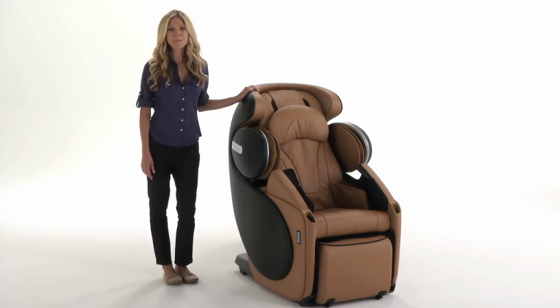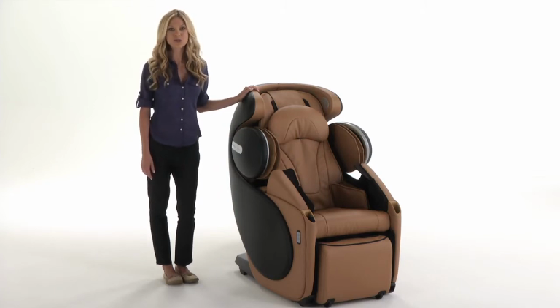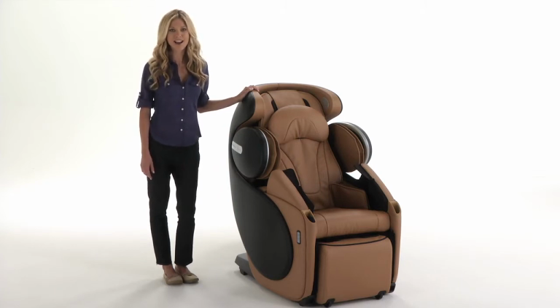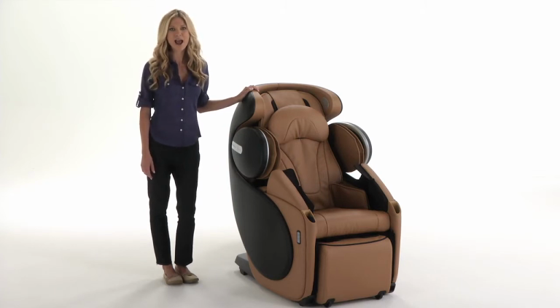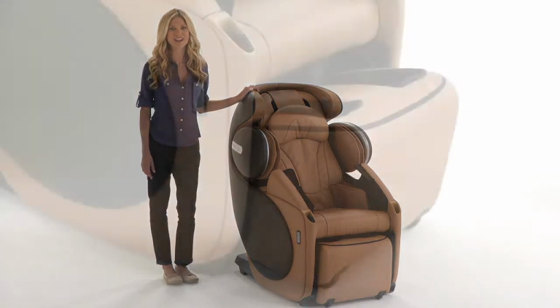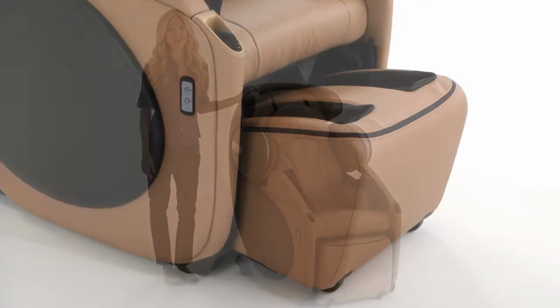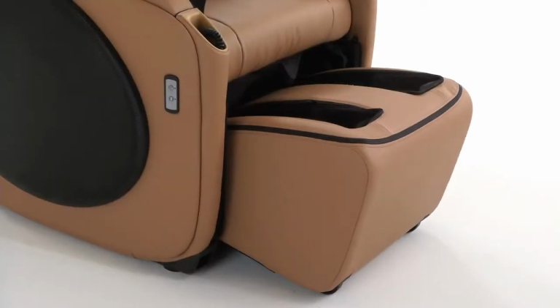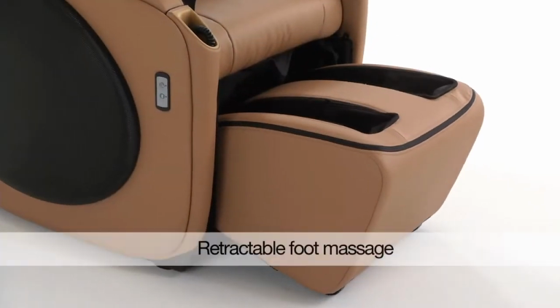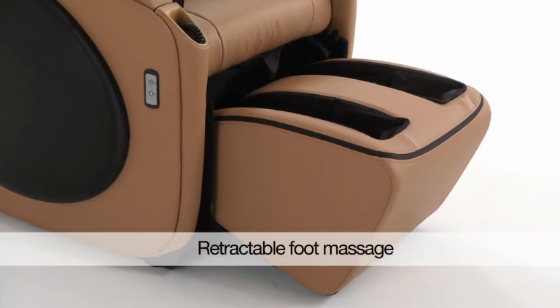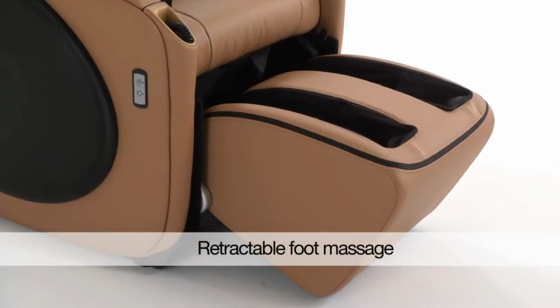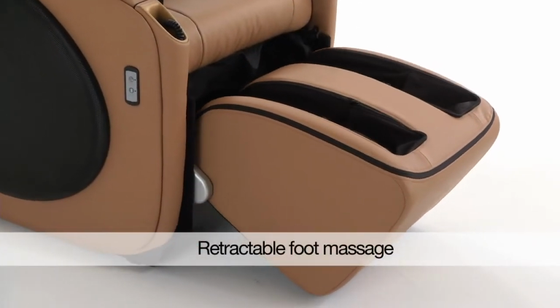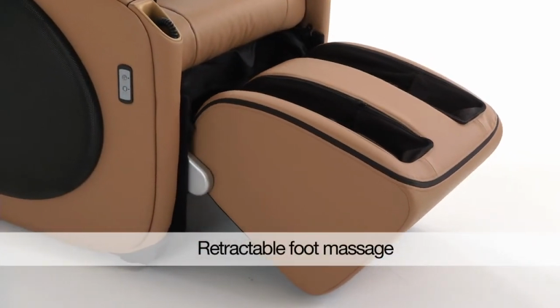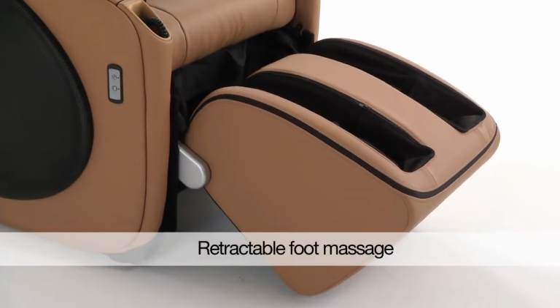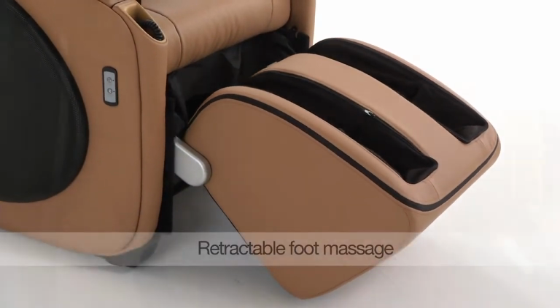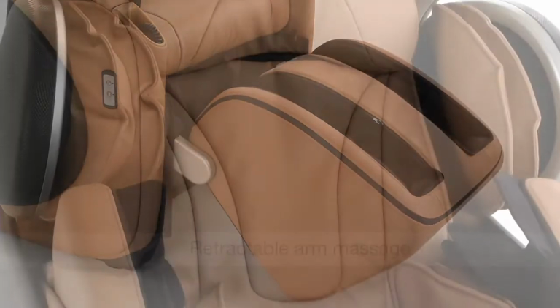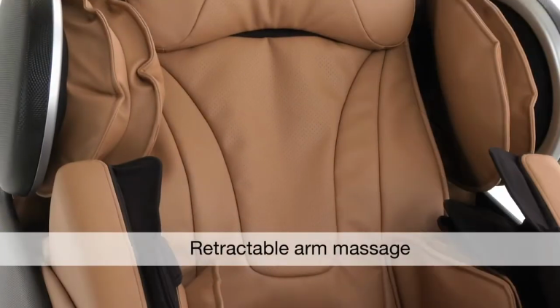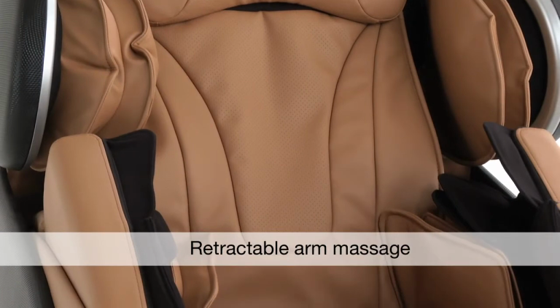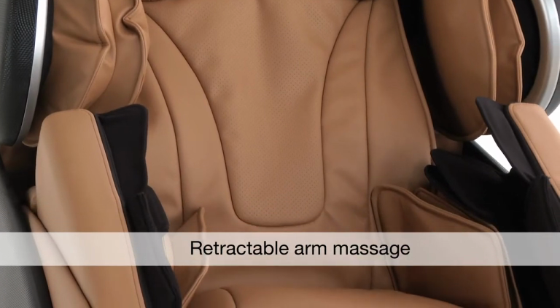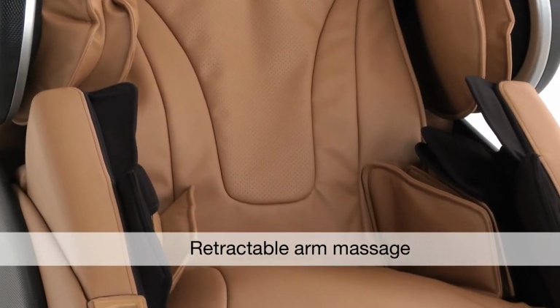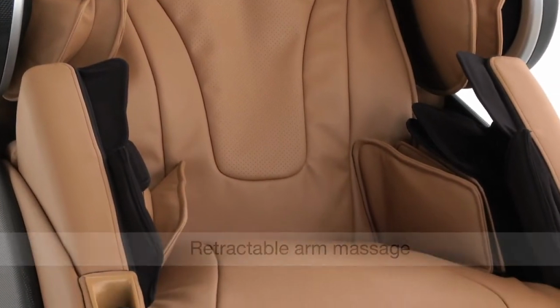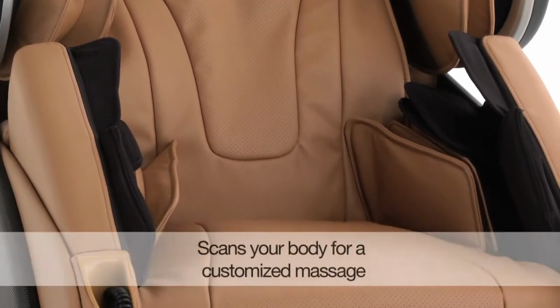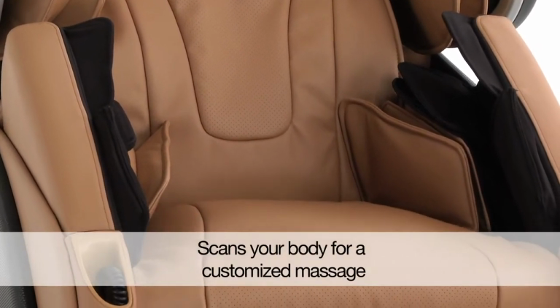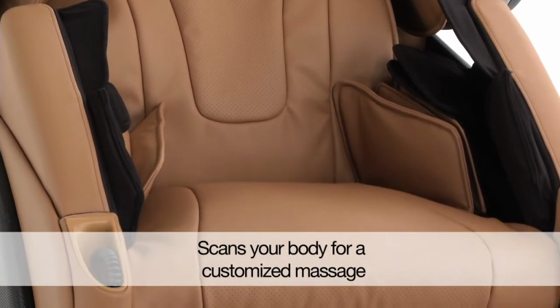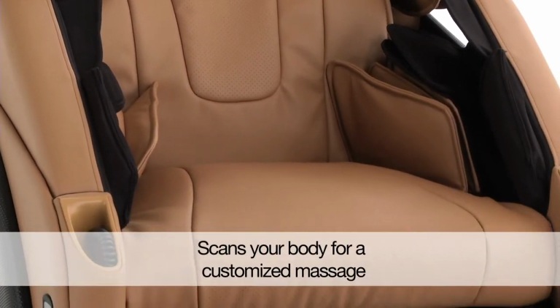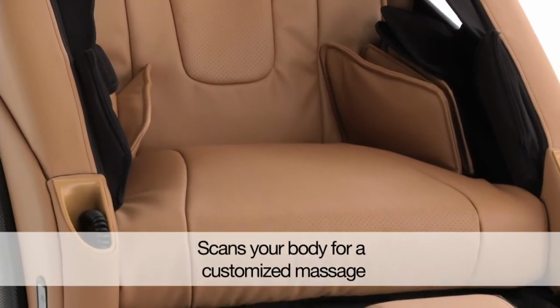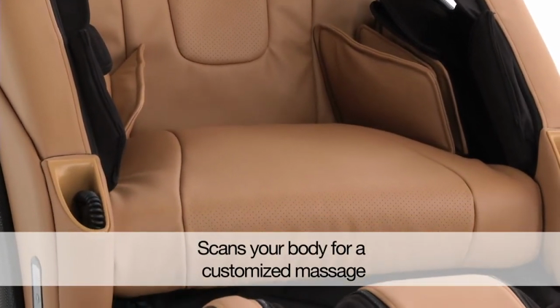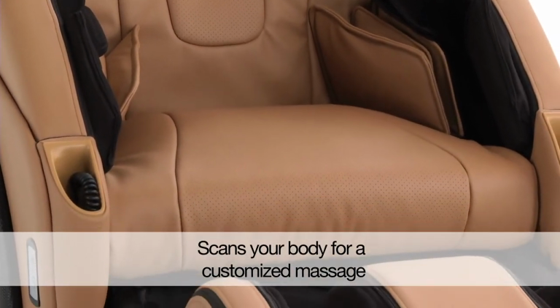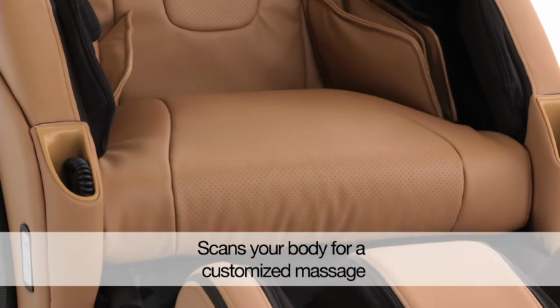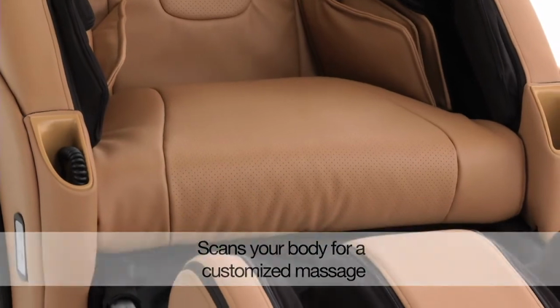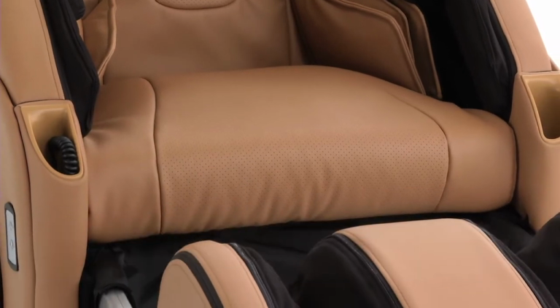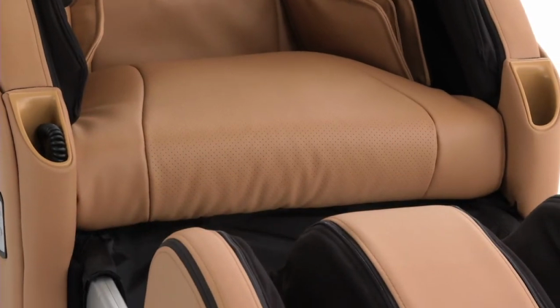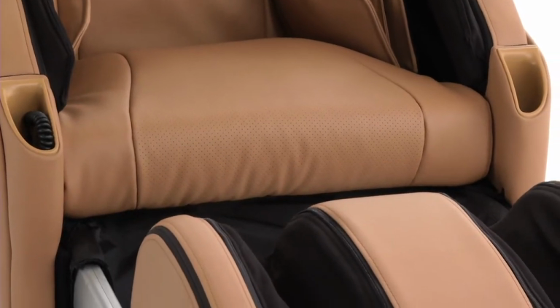Meet the Udivine App Massage Chair. This amazing chair gives you the most human-like massage possible. It features human 3D massage technology that scans and detects your body's contours, then adjusts its programs to give you the most realistic massage ever.